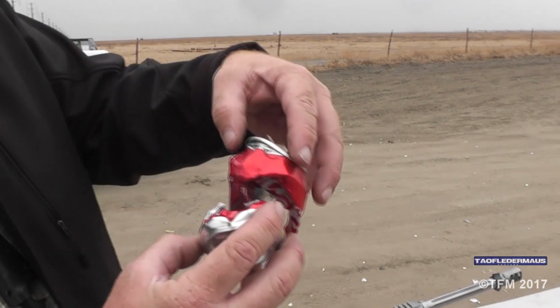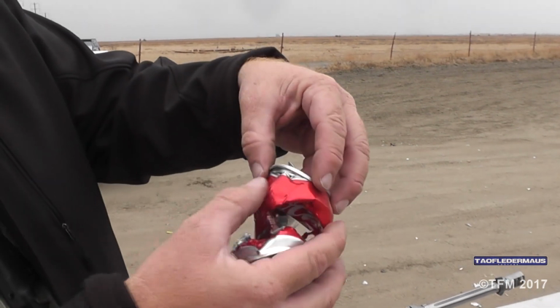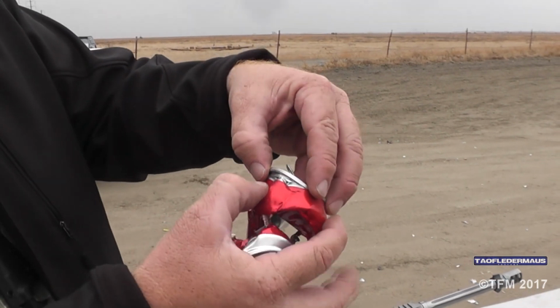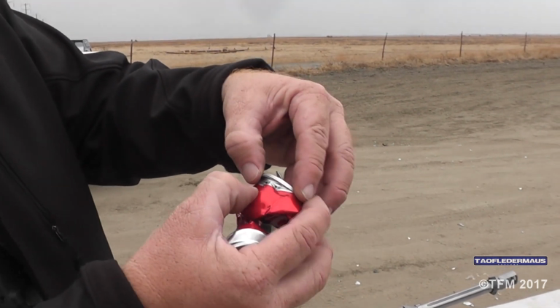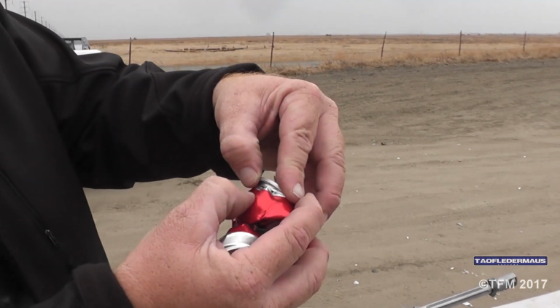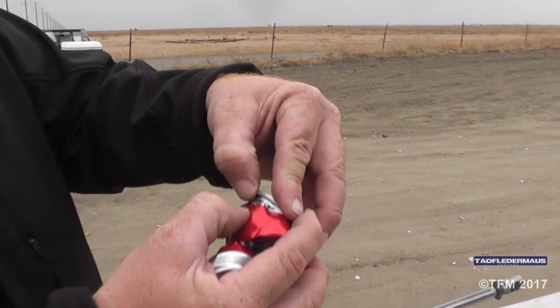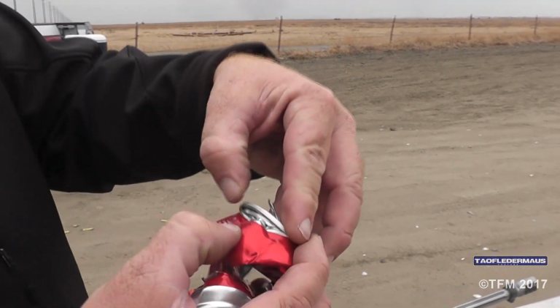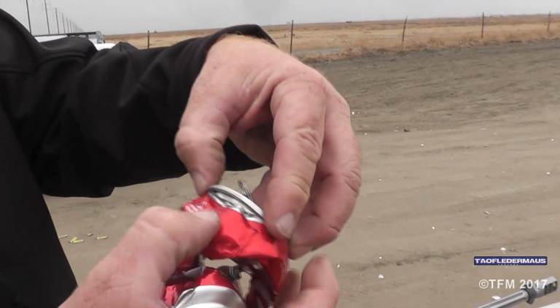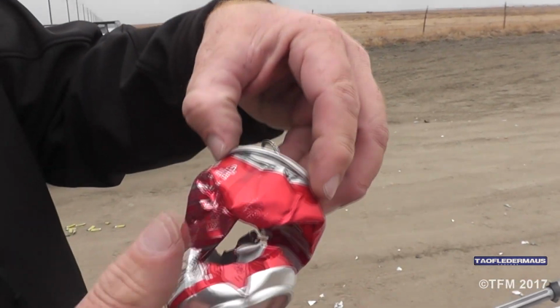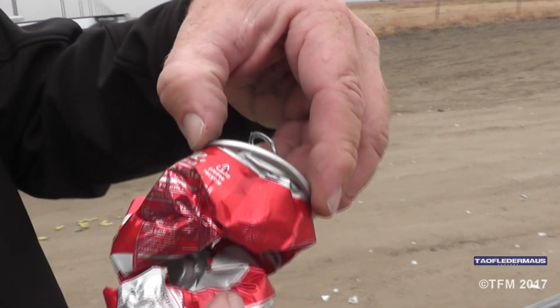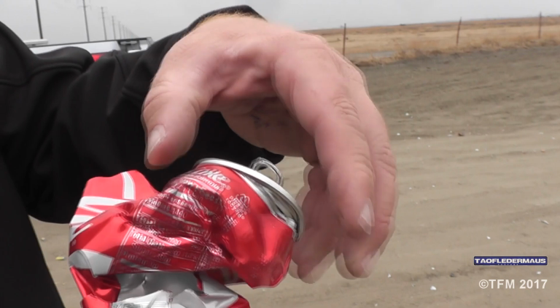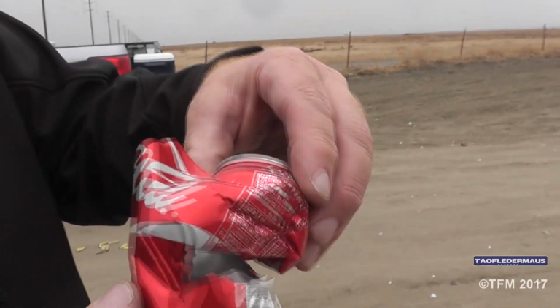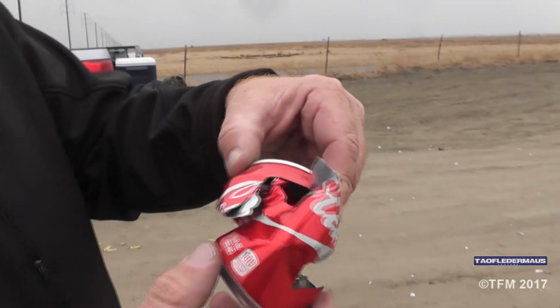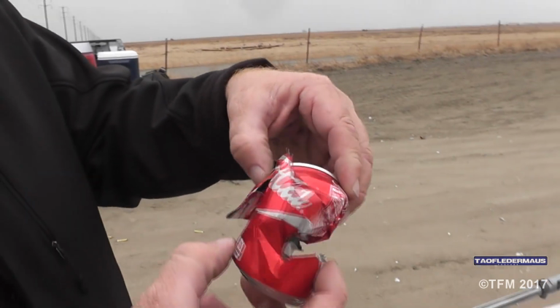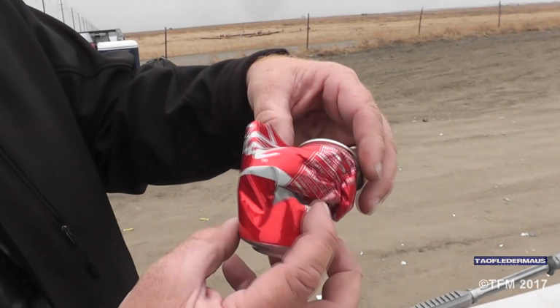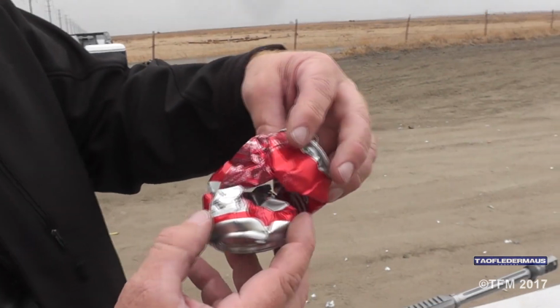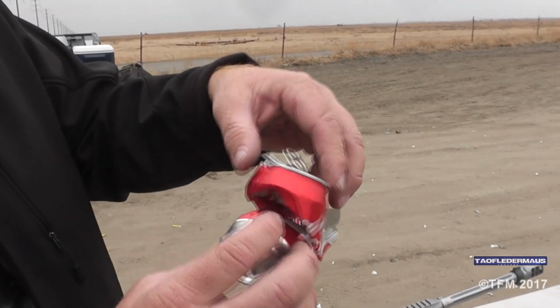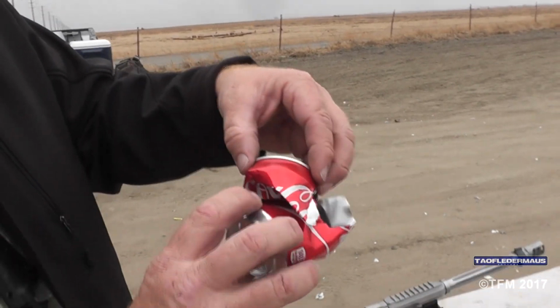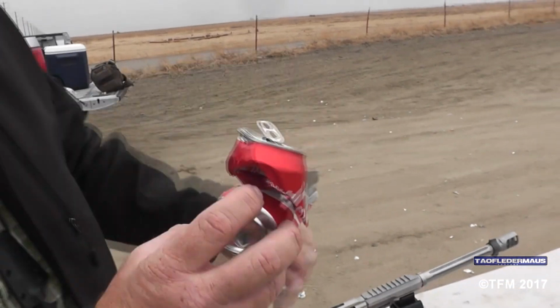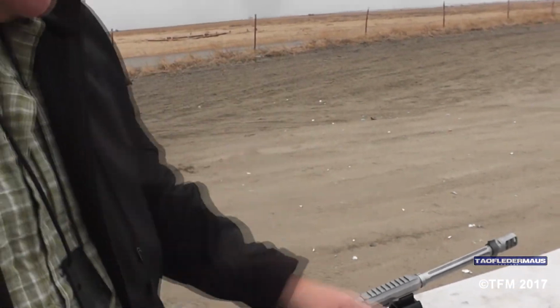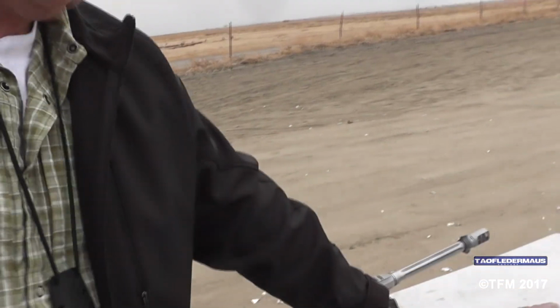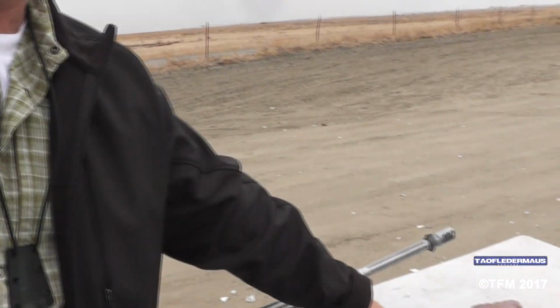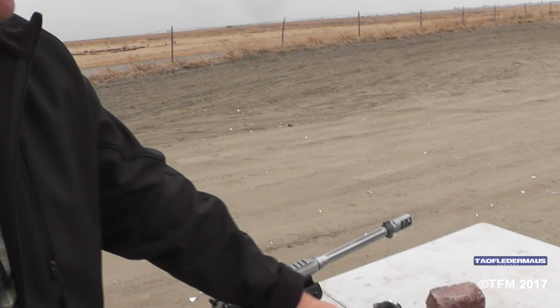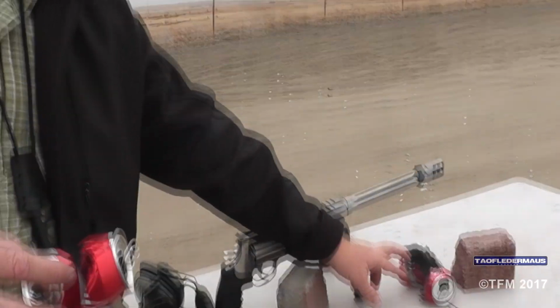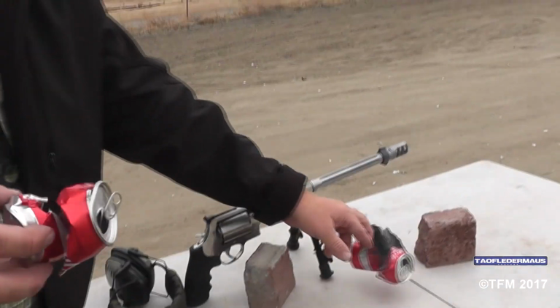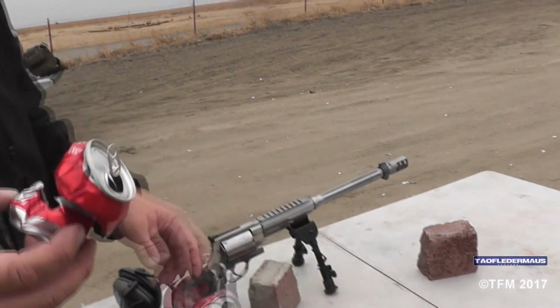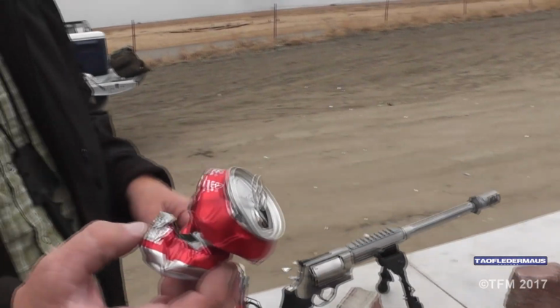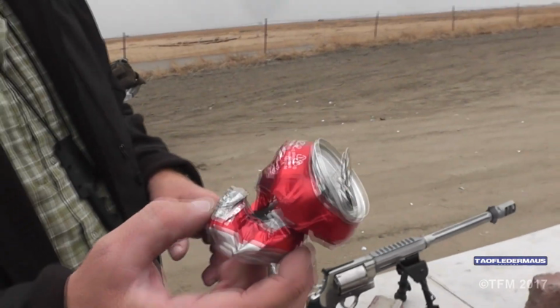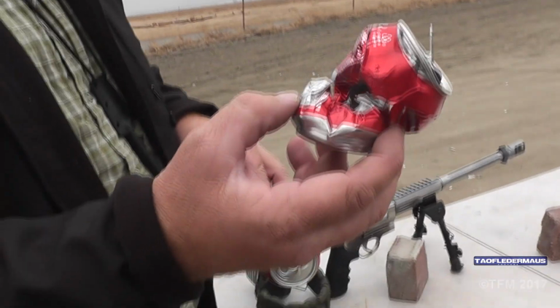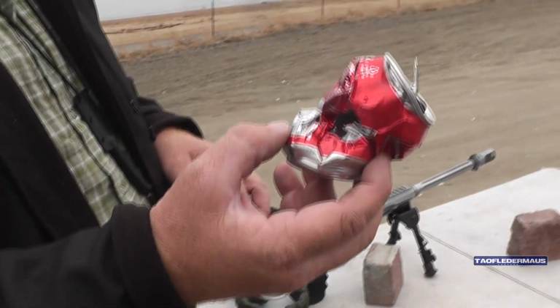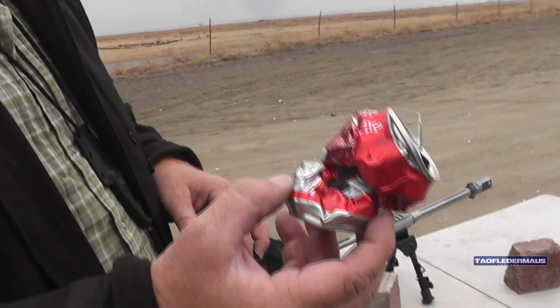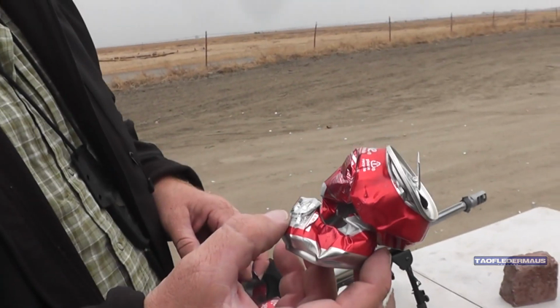Look at this — it almost separated the top, took the lid off too. Wow, look at that. That's amazing. This is really curious; I've never seen anyone use a can like that before. I'm sure someone has, but that's pretty cool.